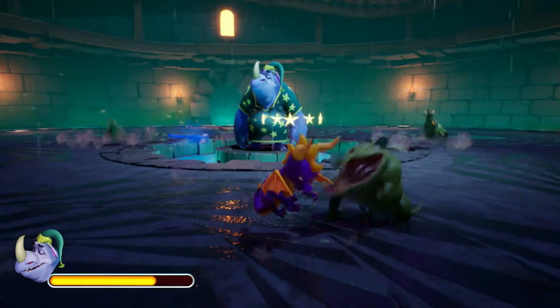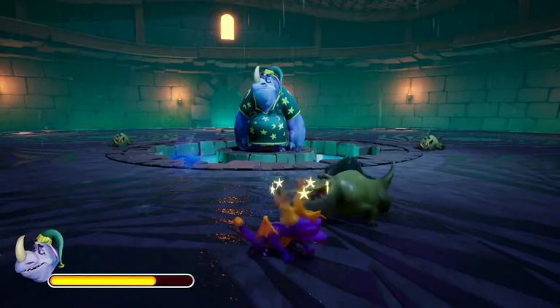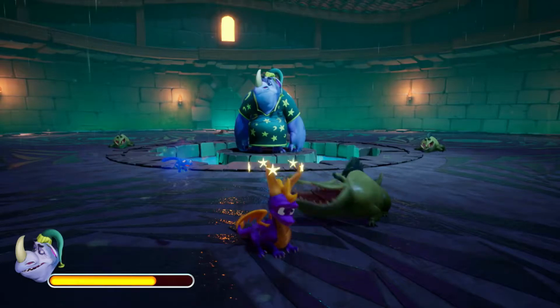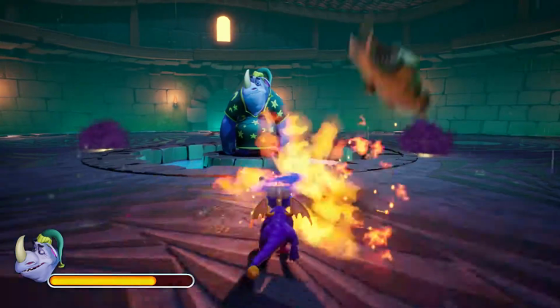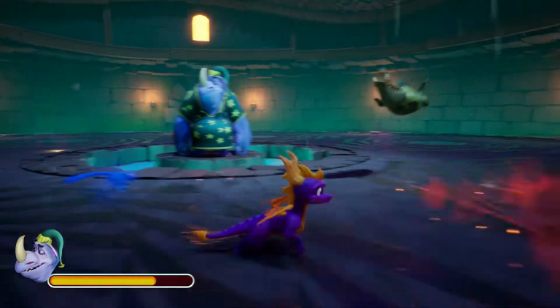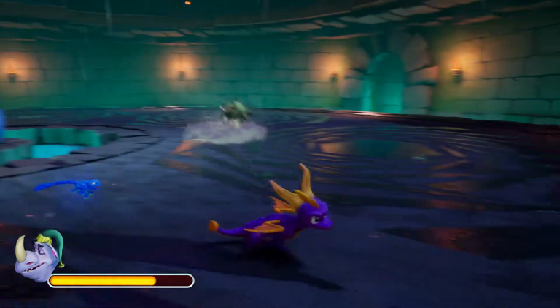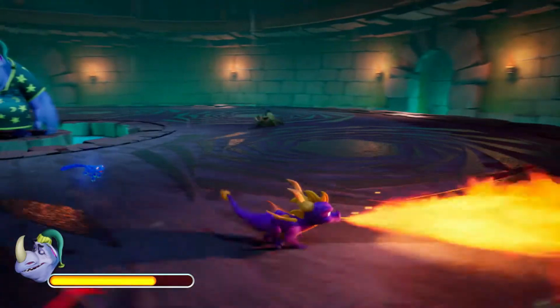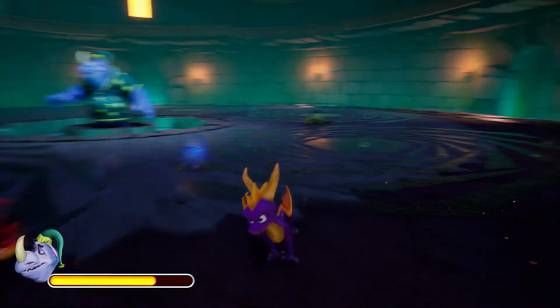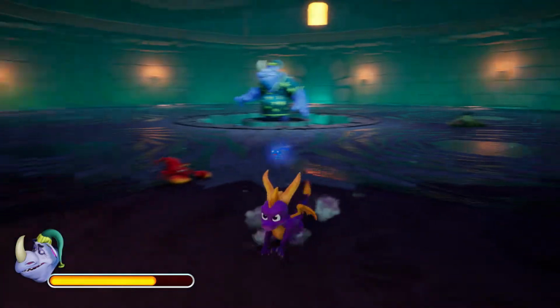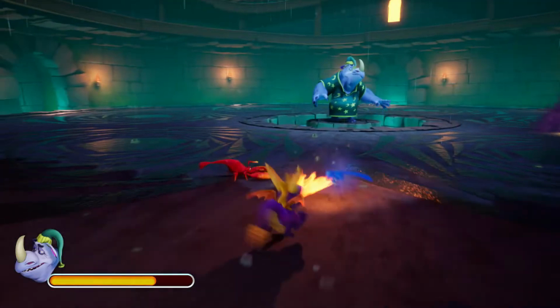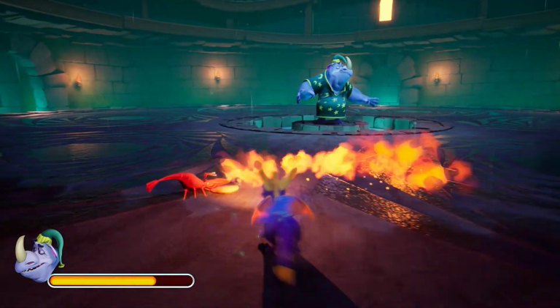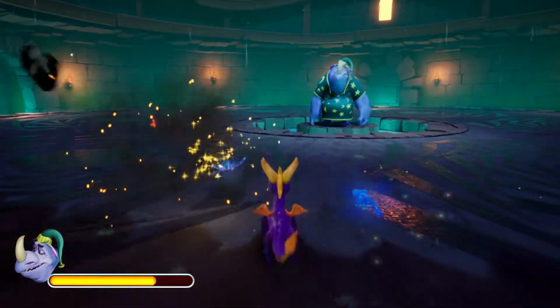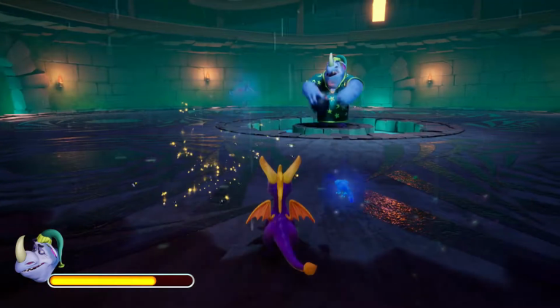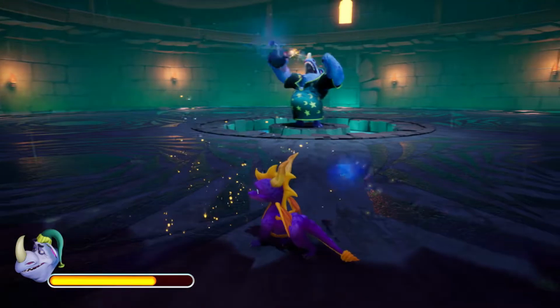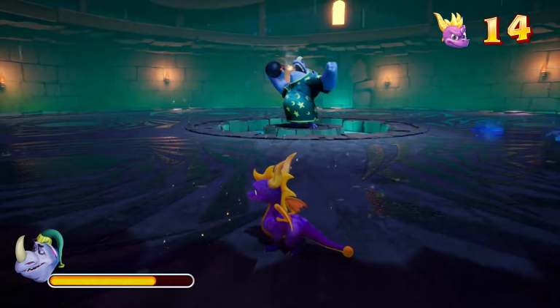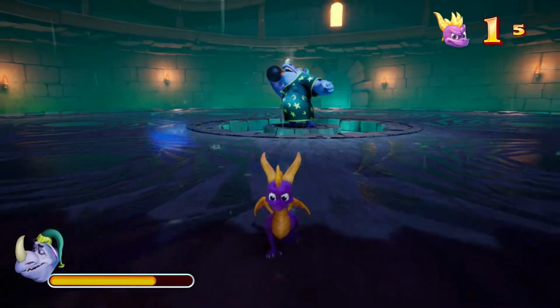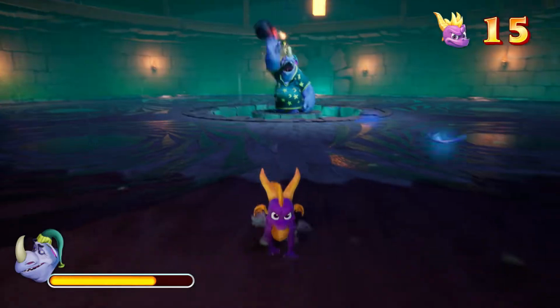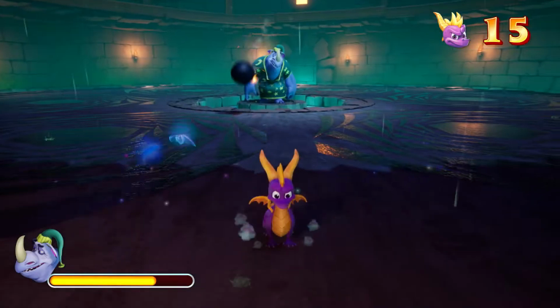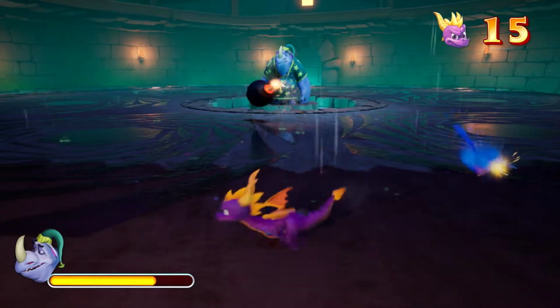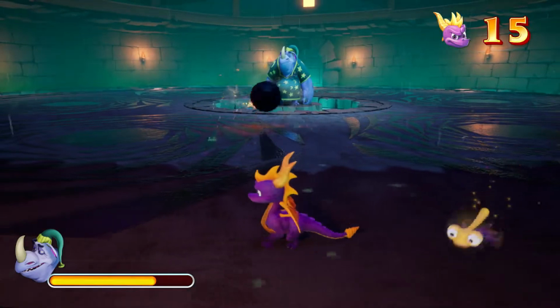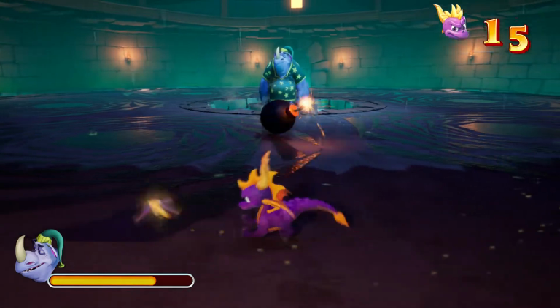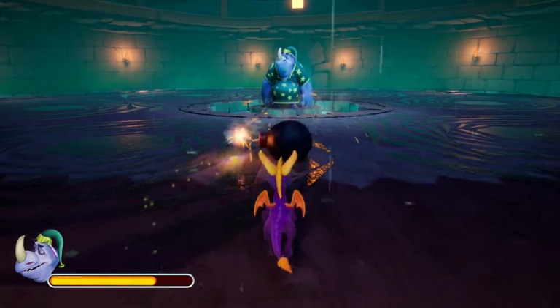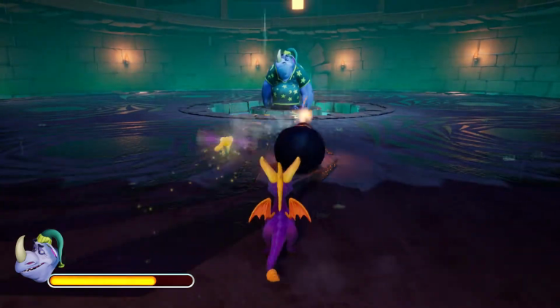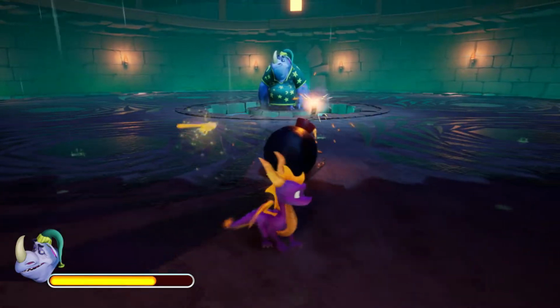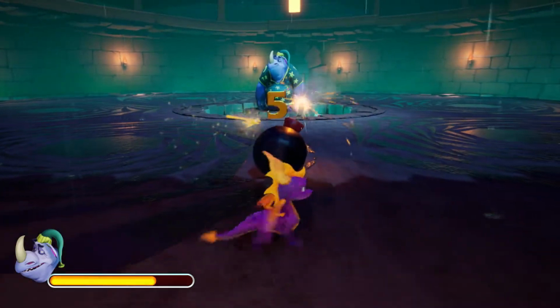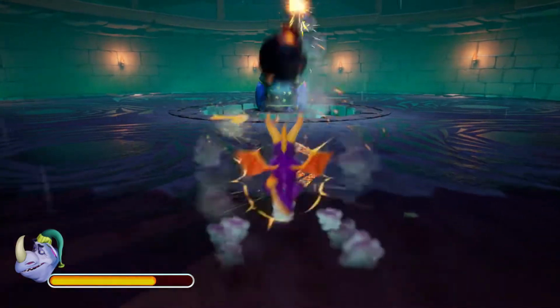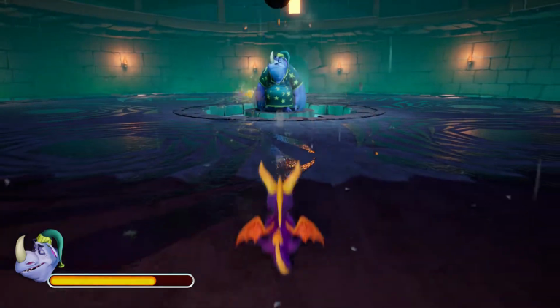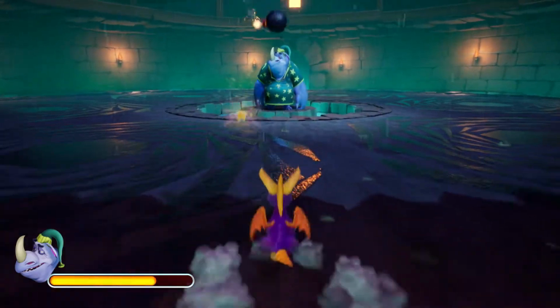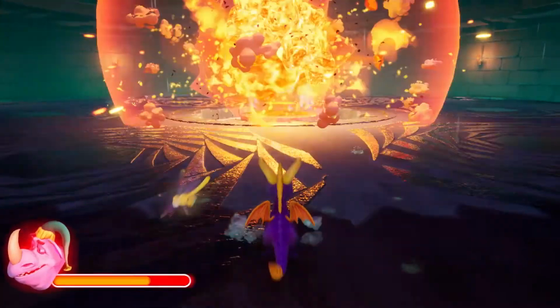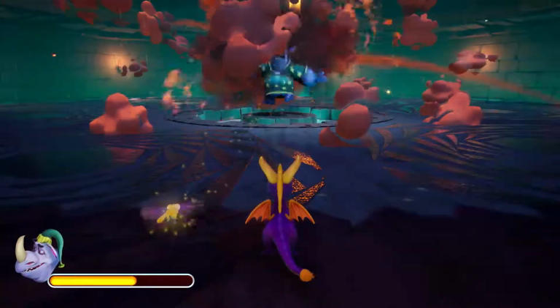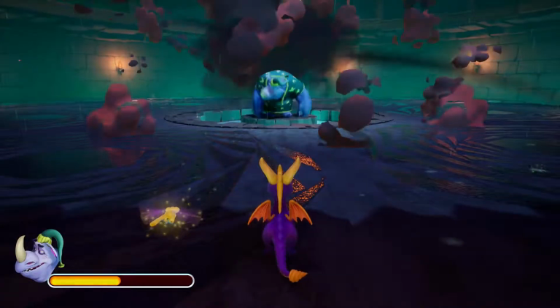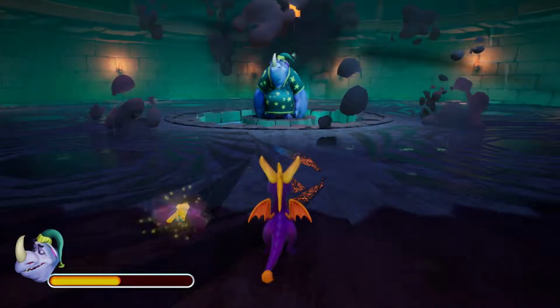Anyways, that's really how you do it: flame the alligators, headbutt the bombs back at him, and that's it. So that's how you get the 'Tucked In for a Long Slumber' trophy. I'm just going to let the rest of this fight play out. I hope you enjoy the video.